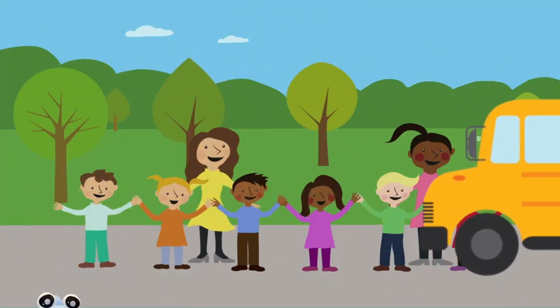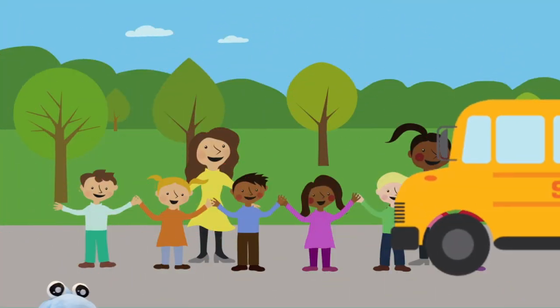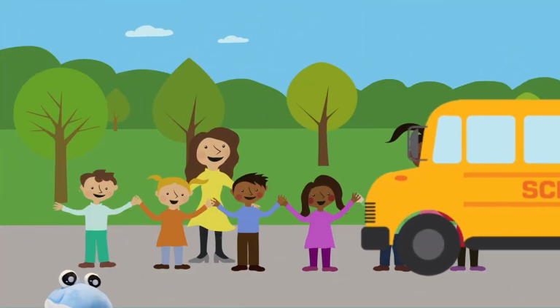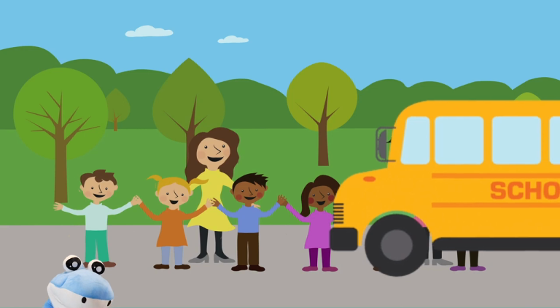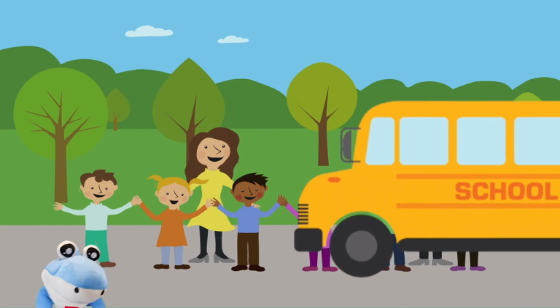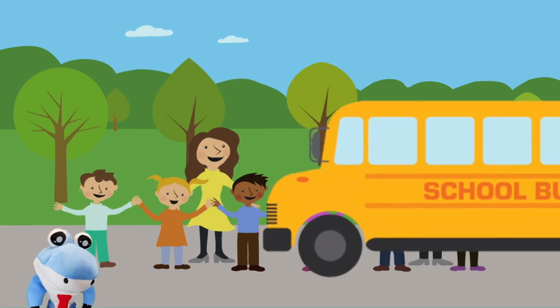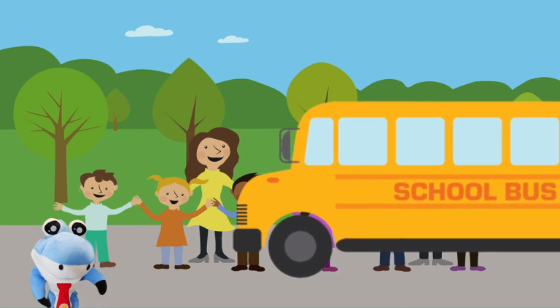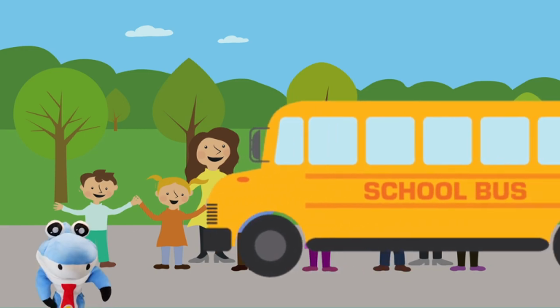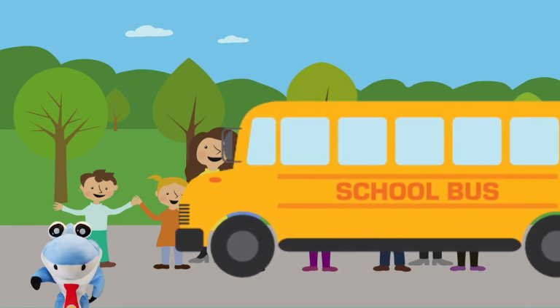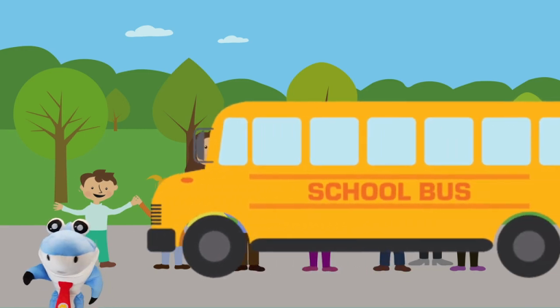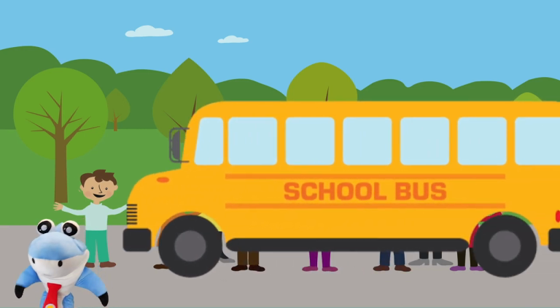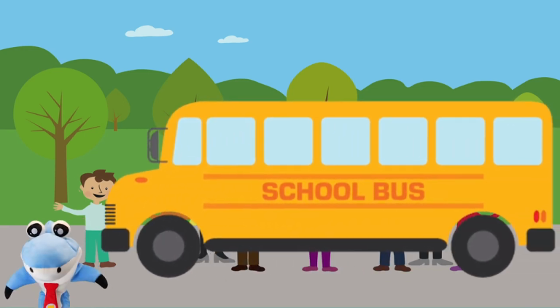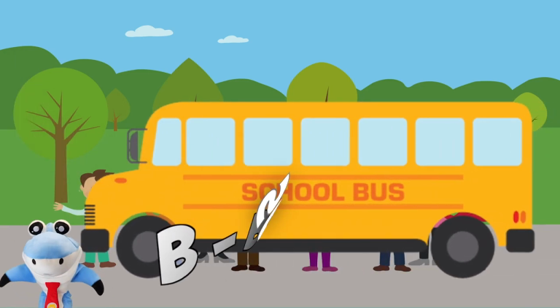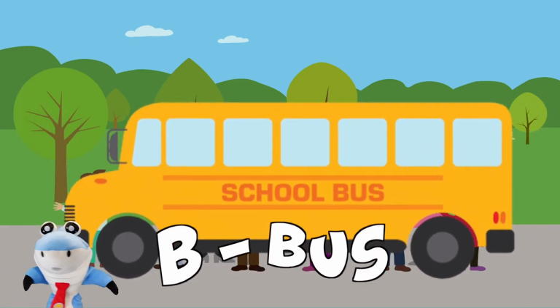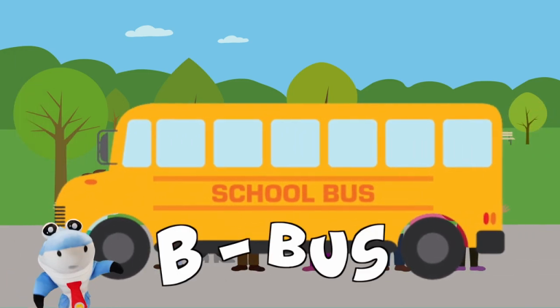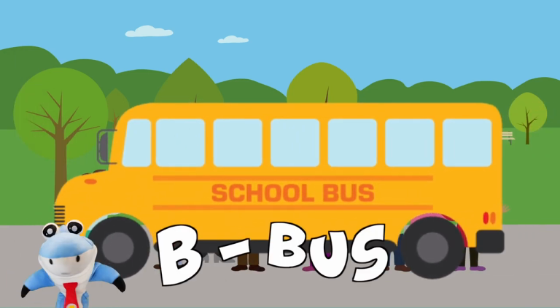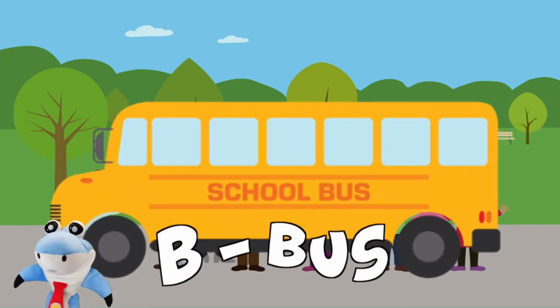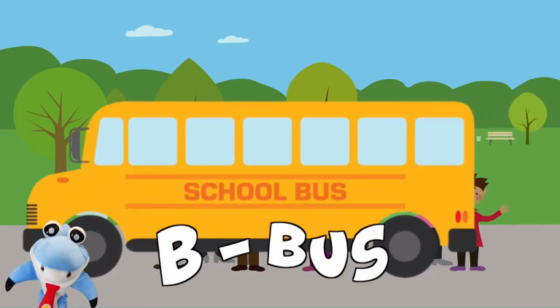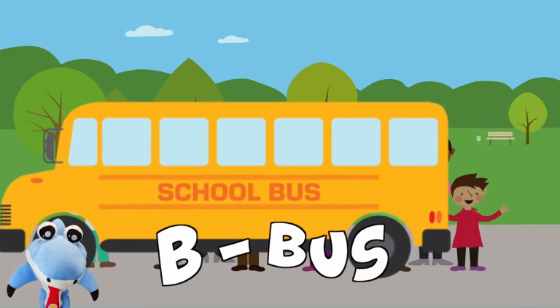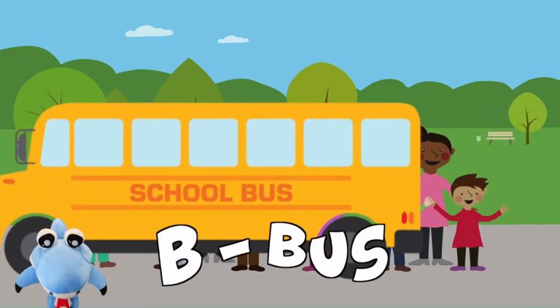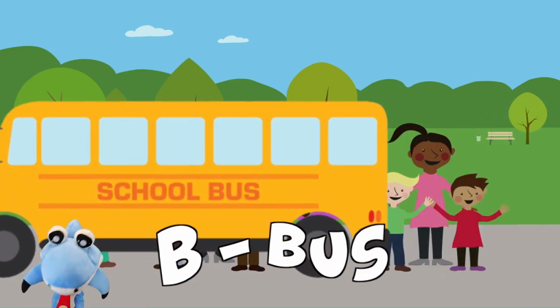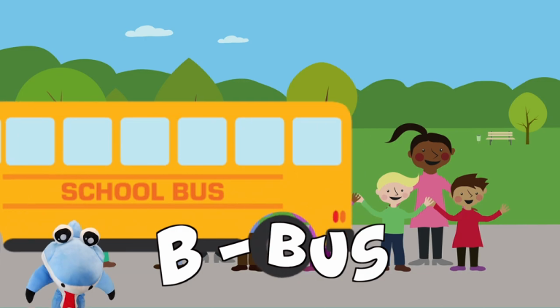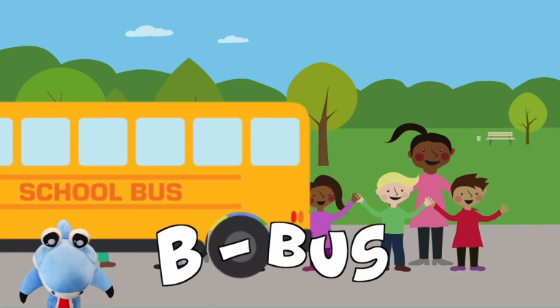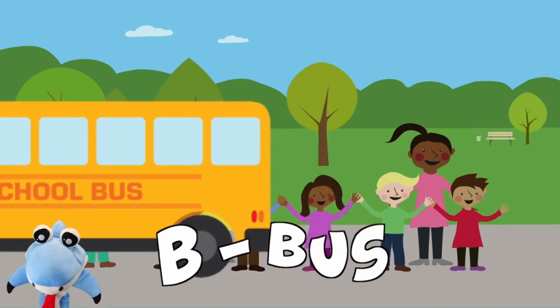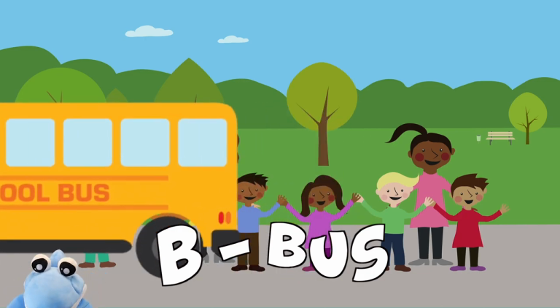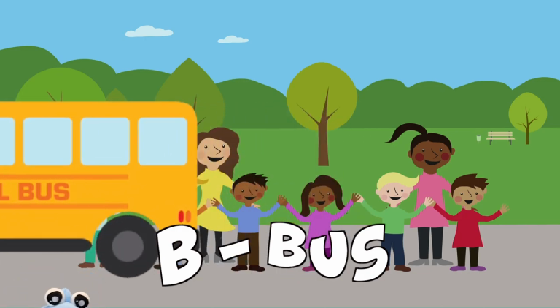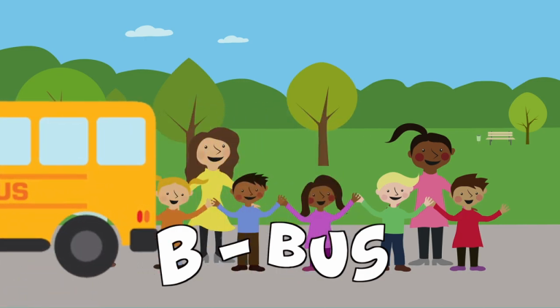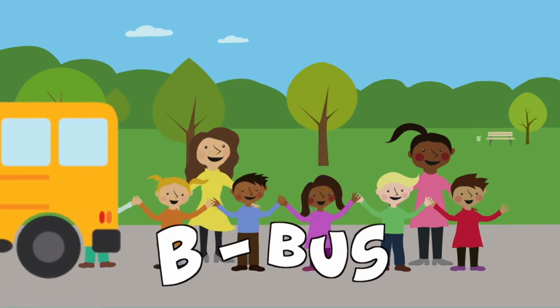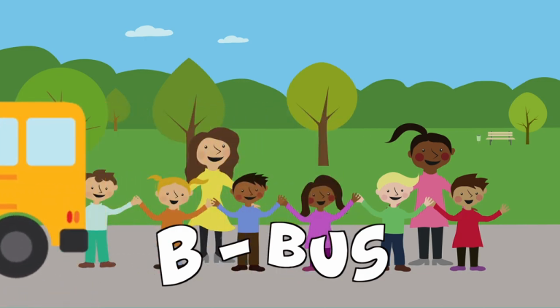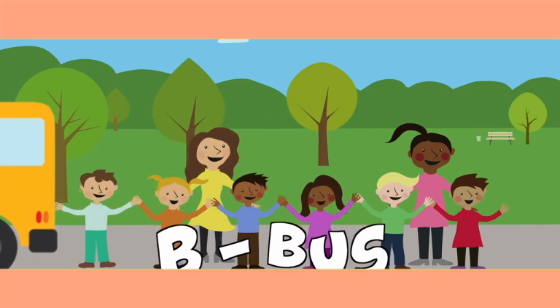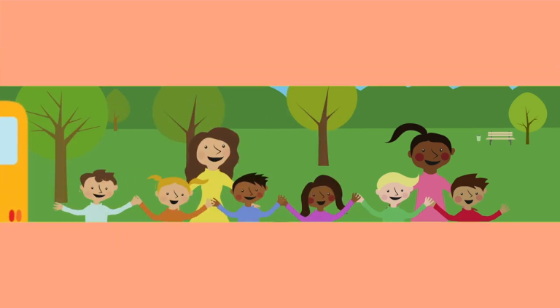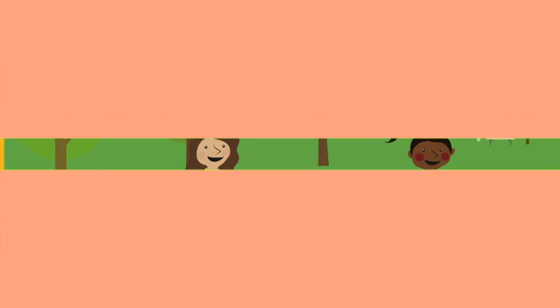Whoa, what's first? One of my favorites — a bus, a big yellow bus. Beep, beep, beep!